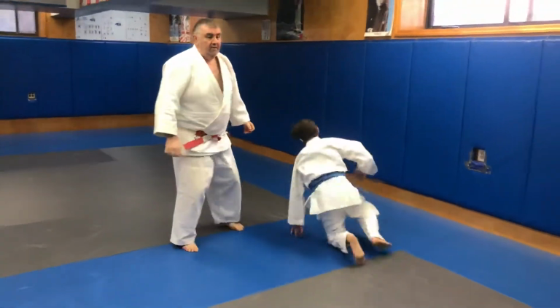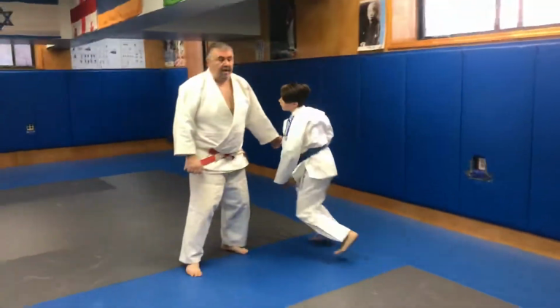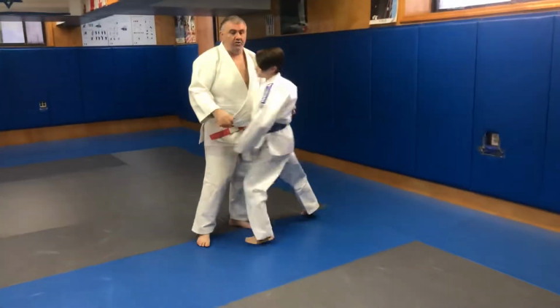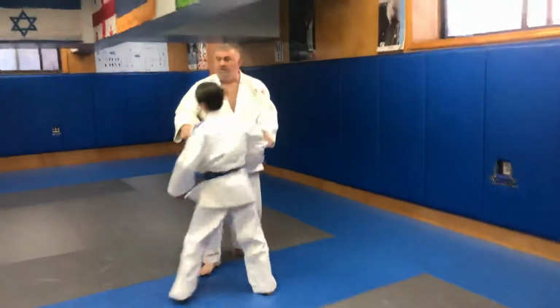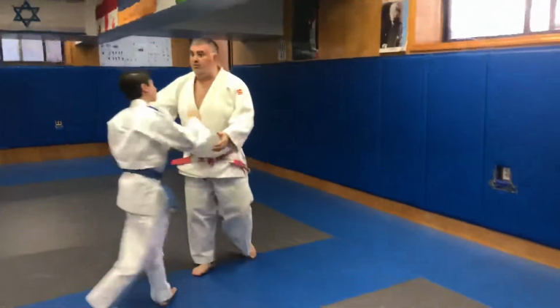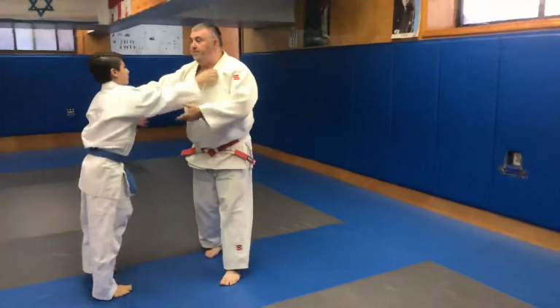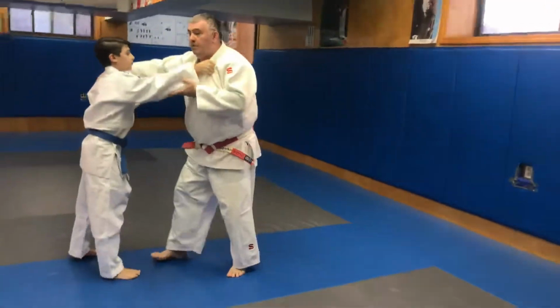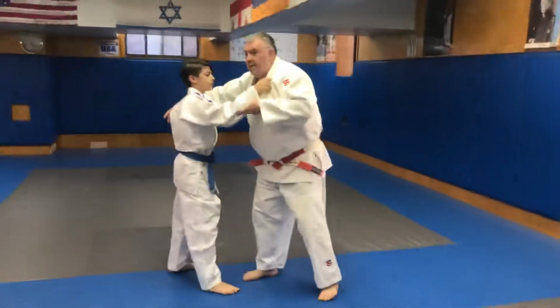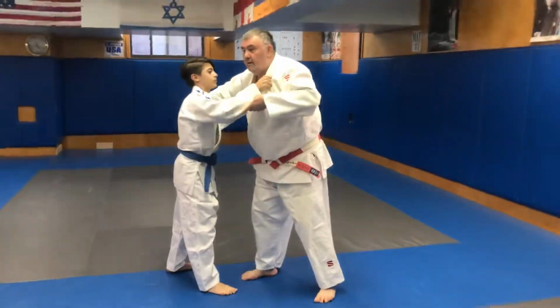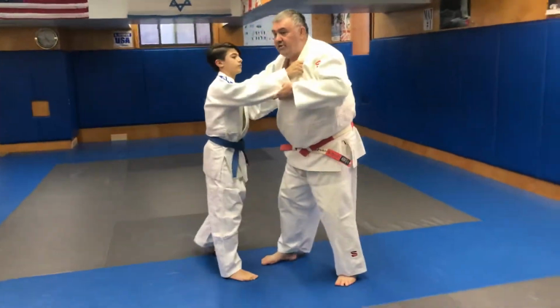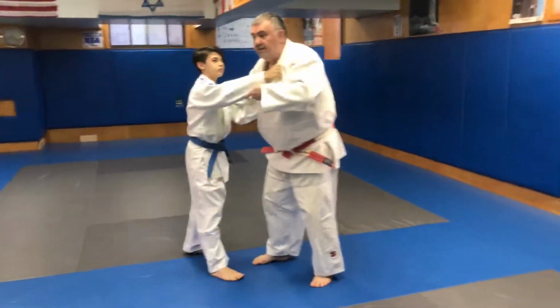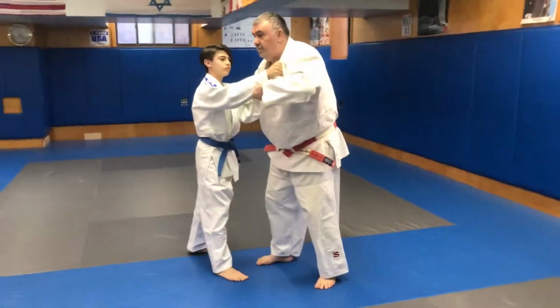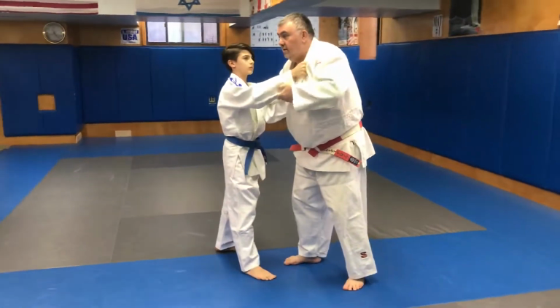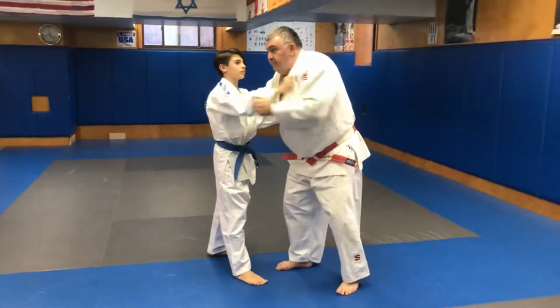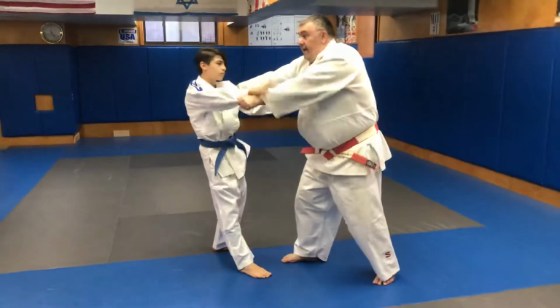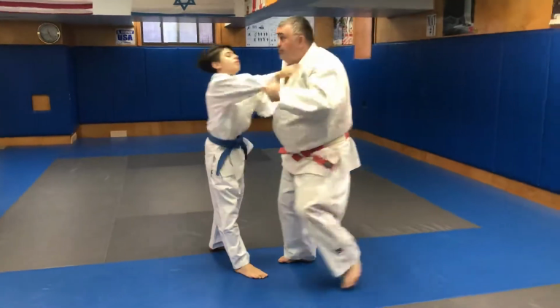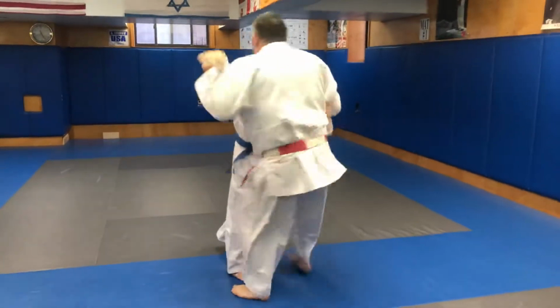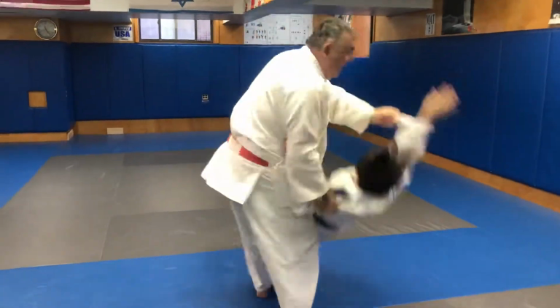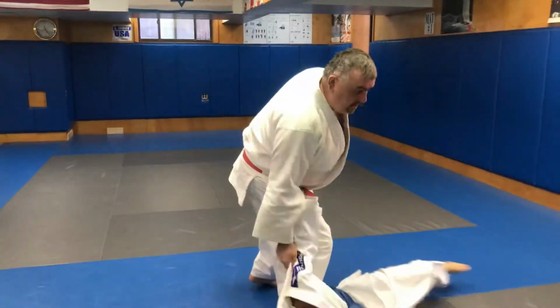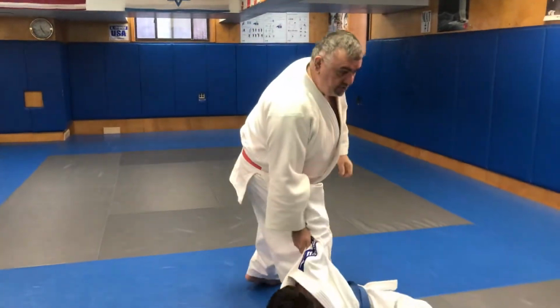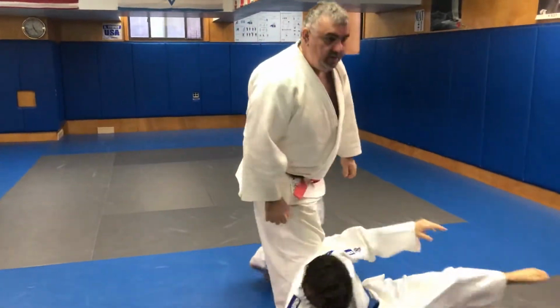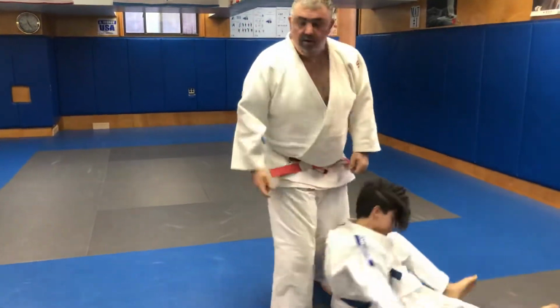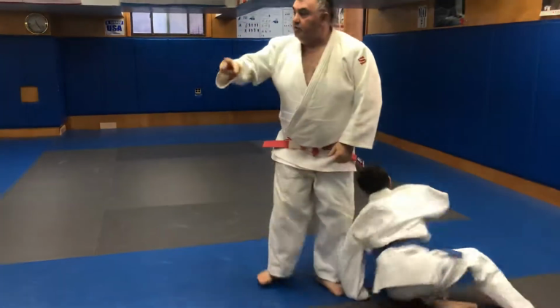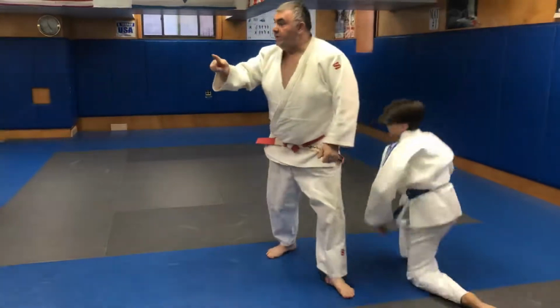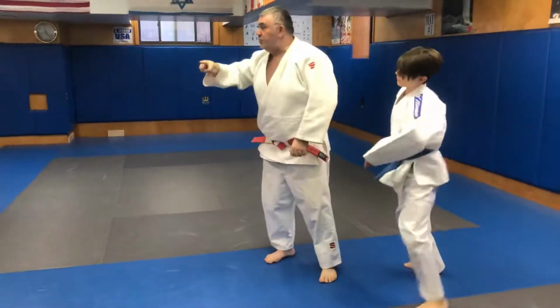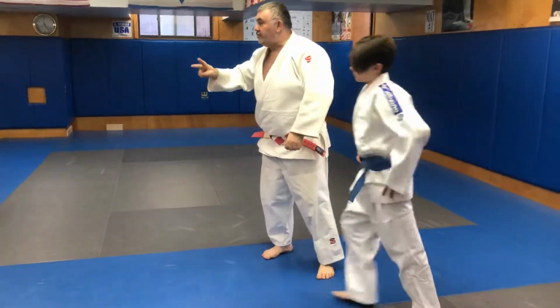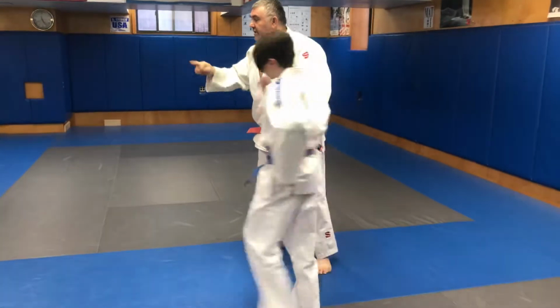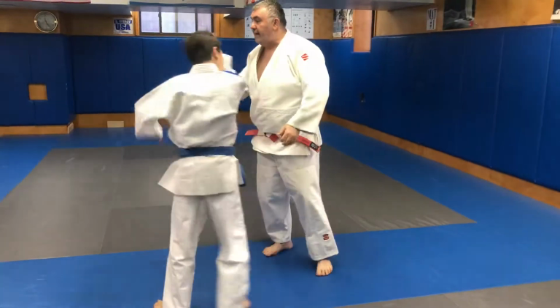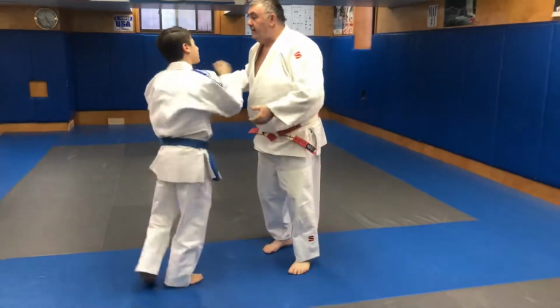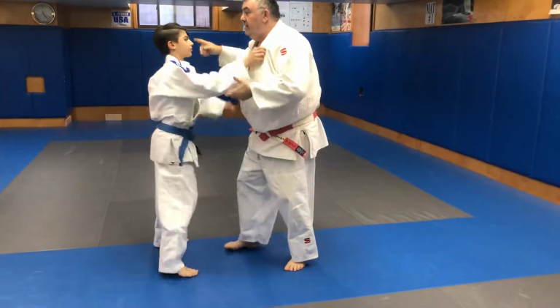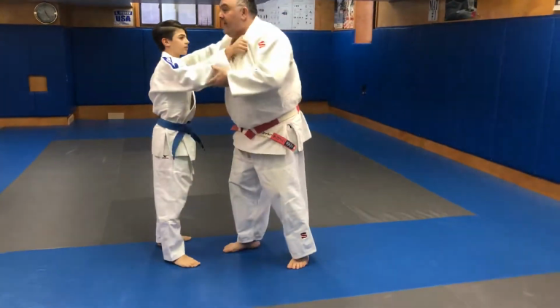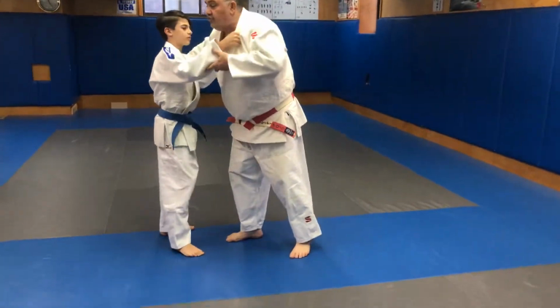Second motion, the same grip. Look at me. First, take attention: break, pull, step. The other side — kuzushi. You see? Two-side kuzushi — left and right. Last throw.